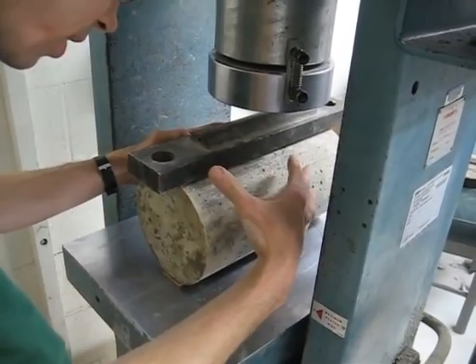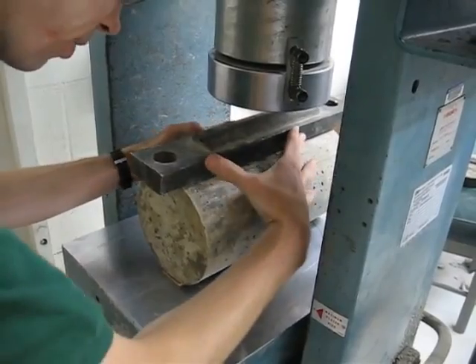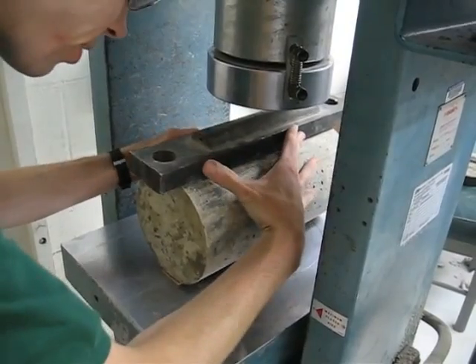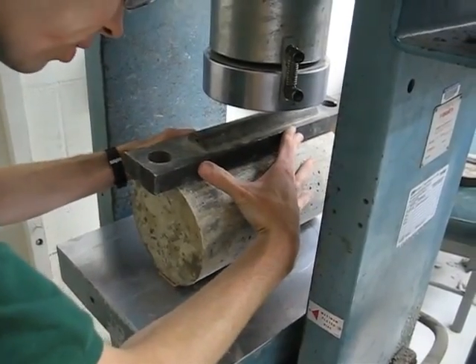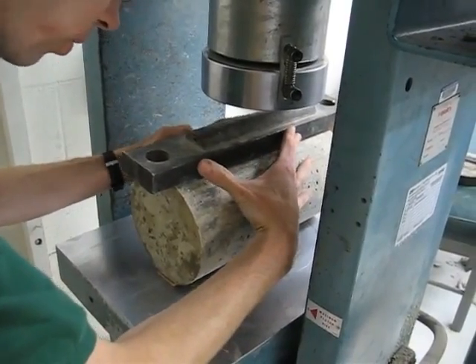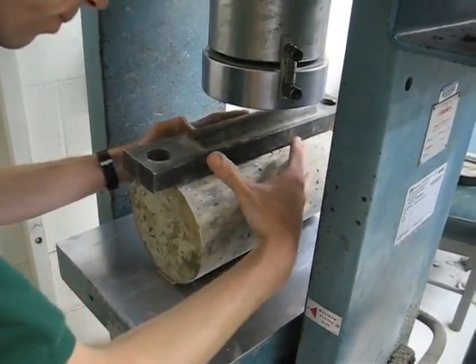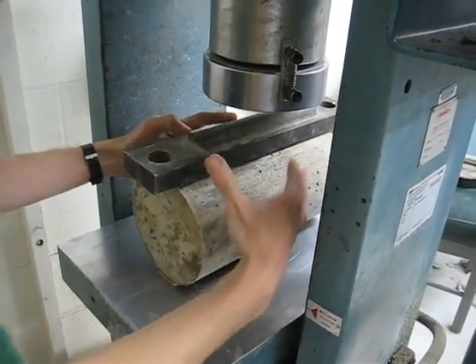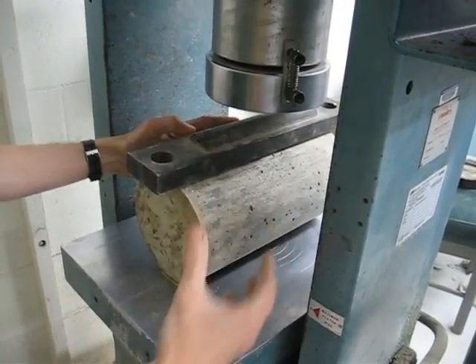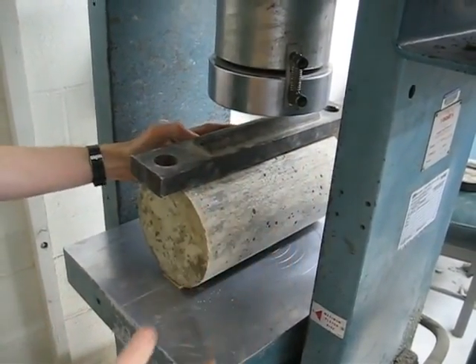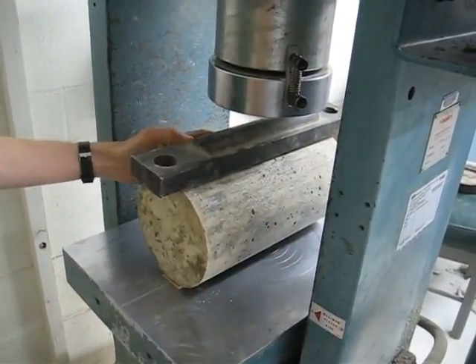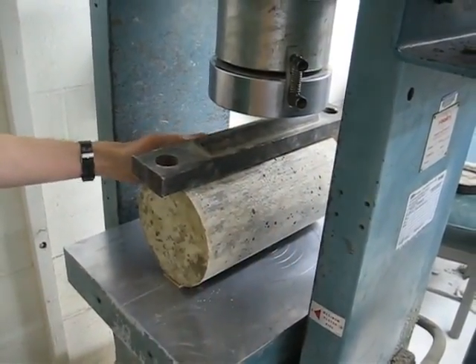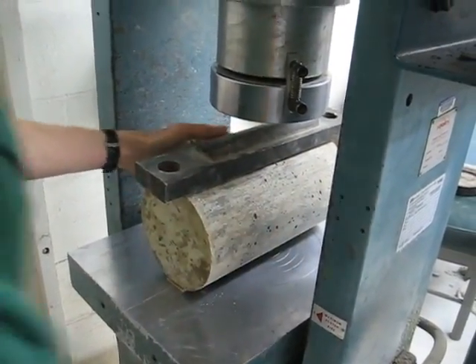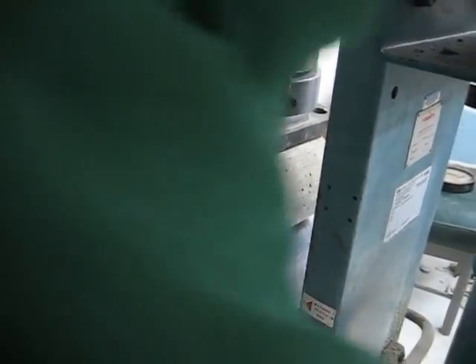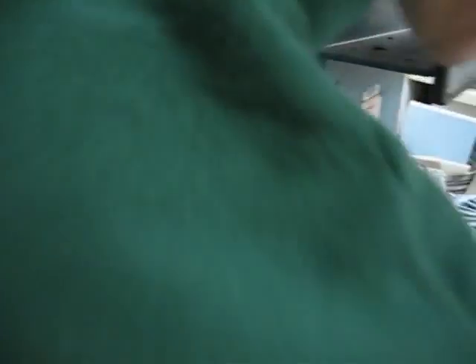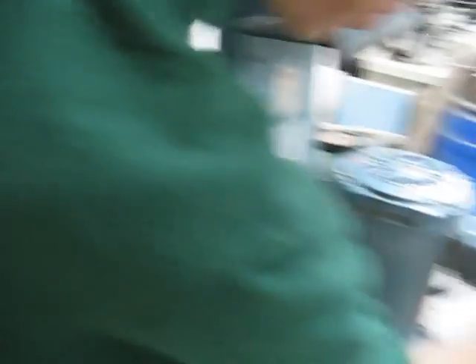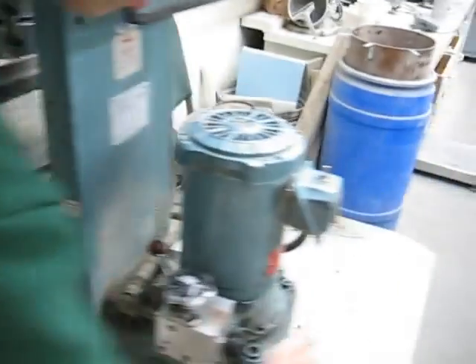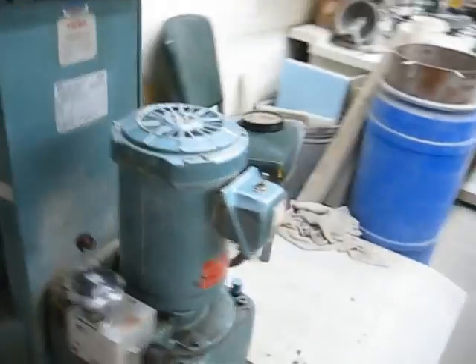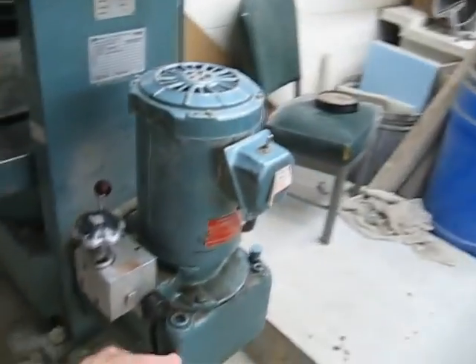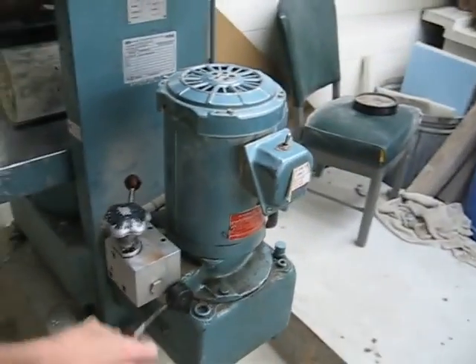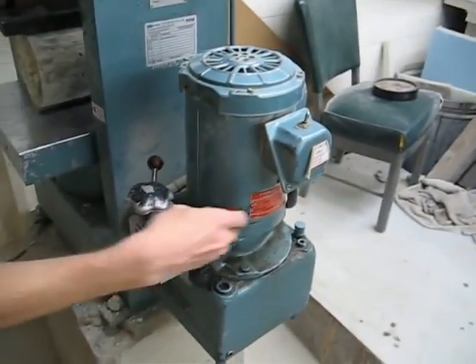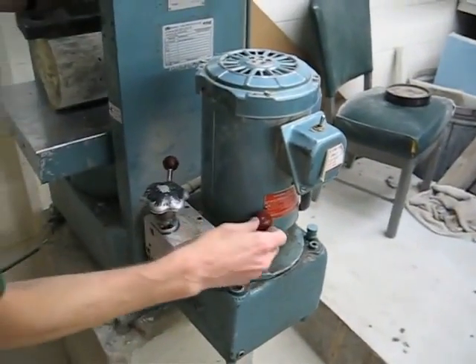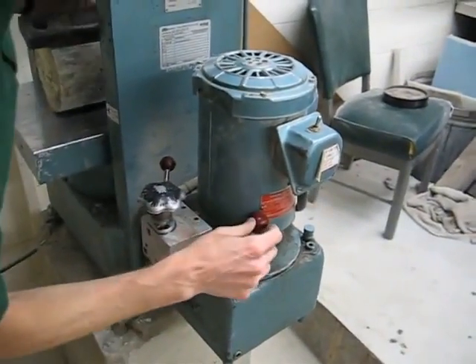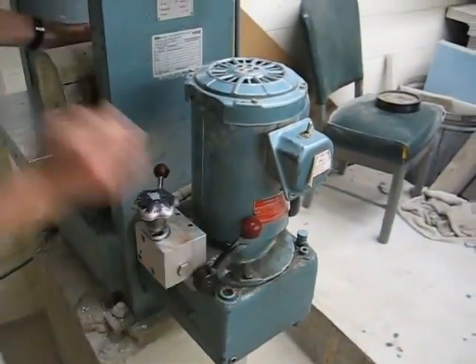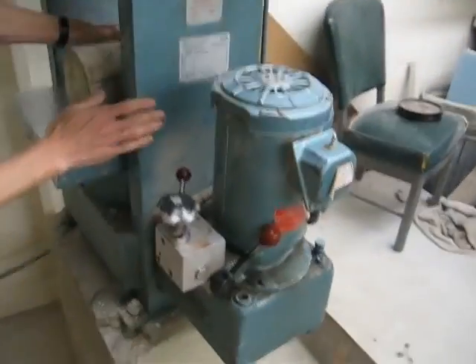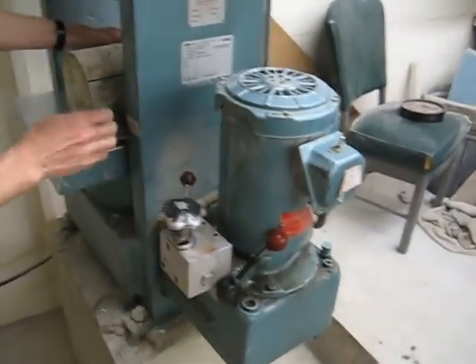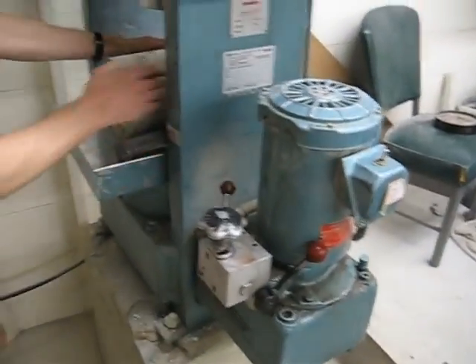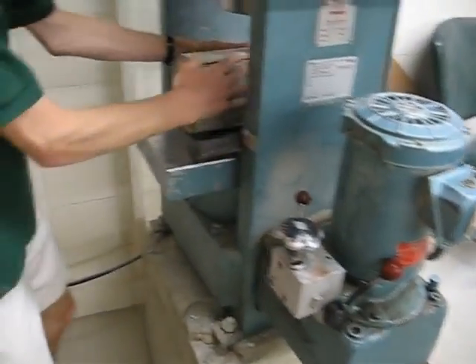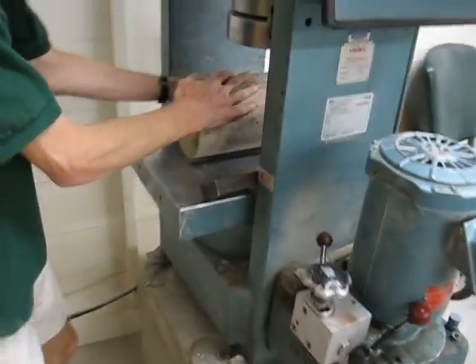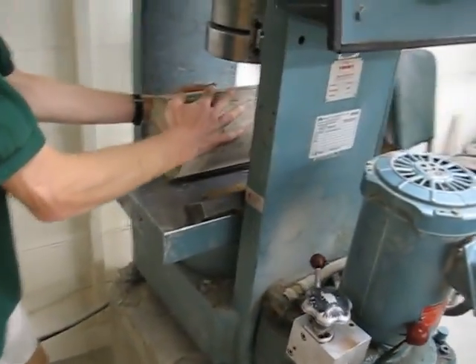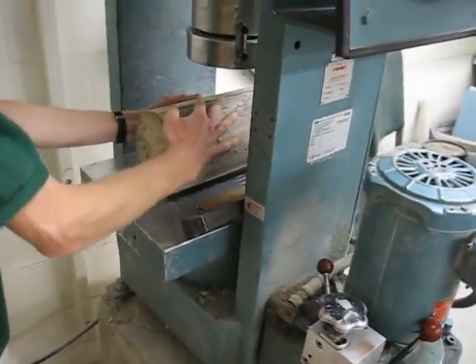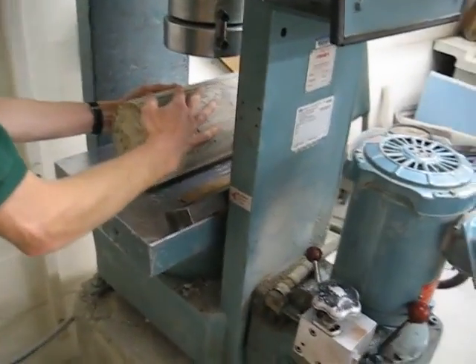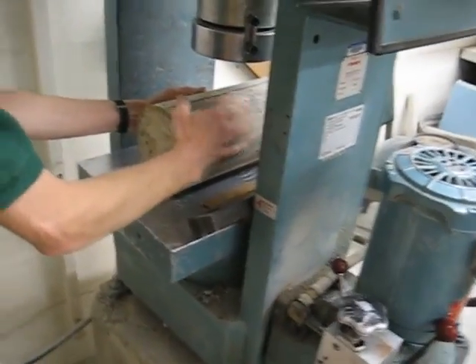Turn the machine on. I'm going to have to hold that spreader beam in place.